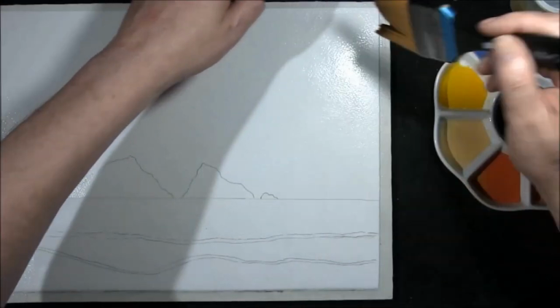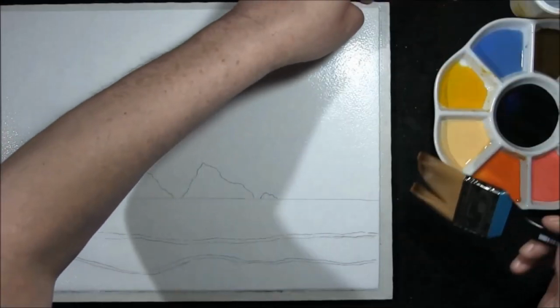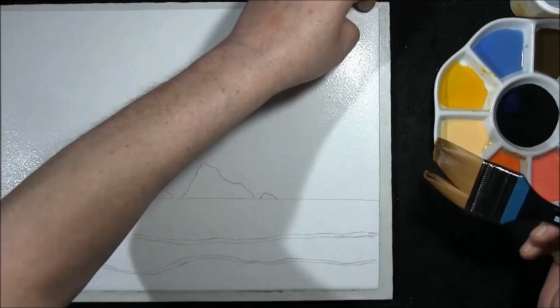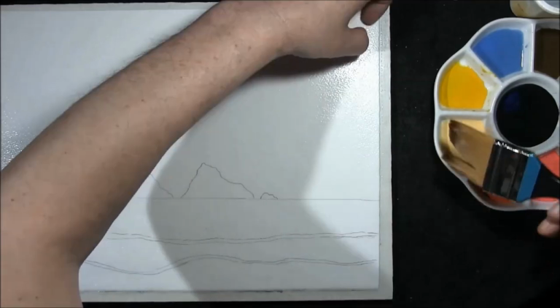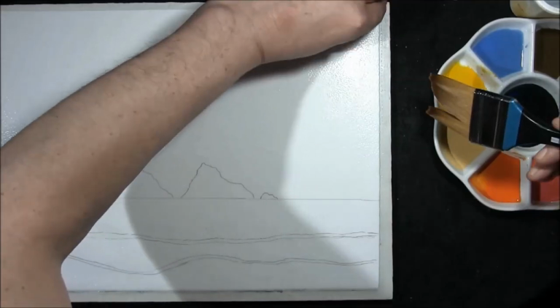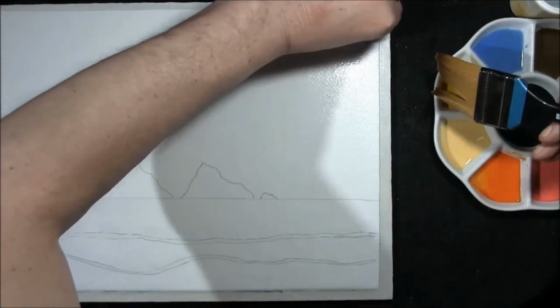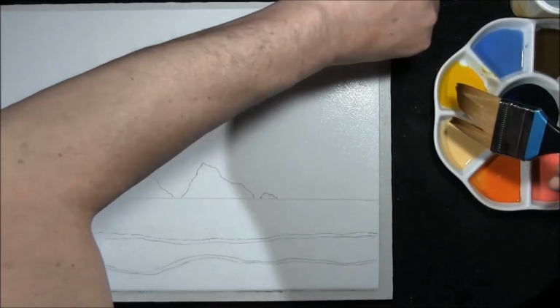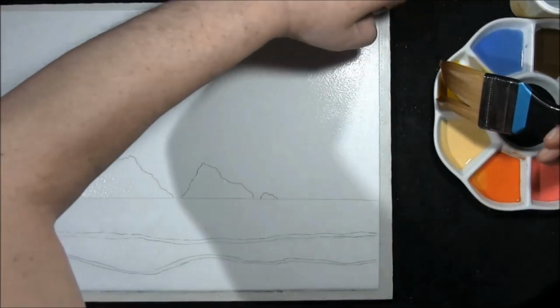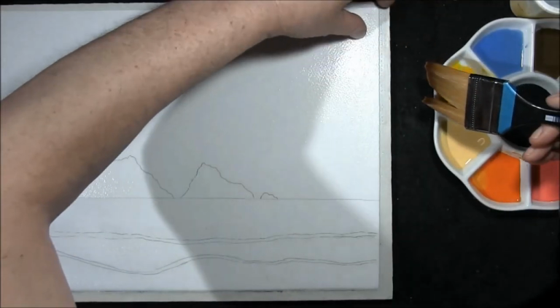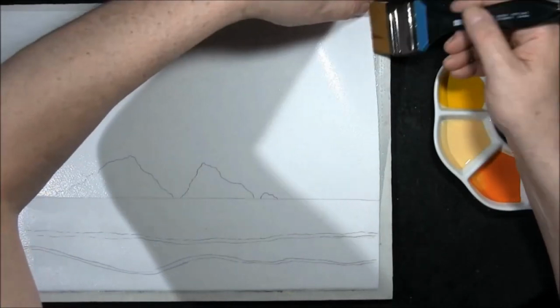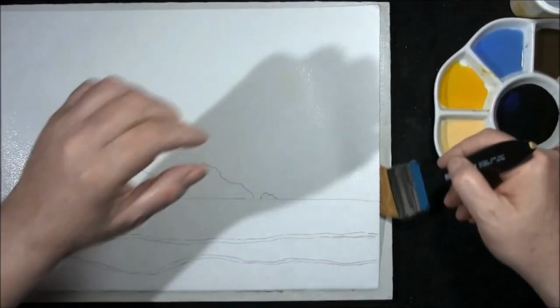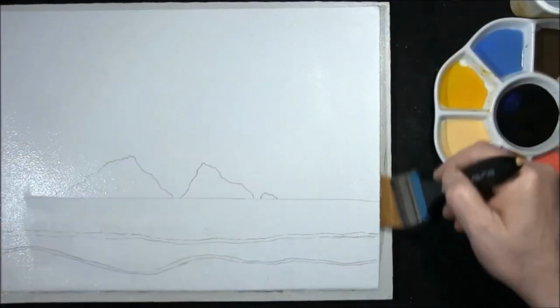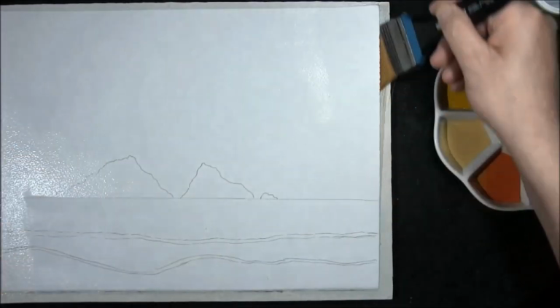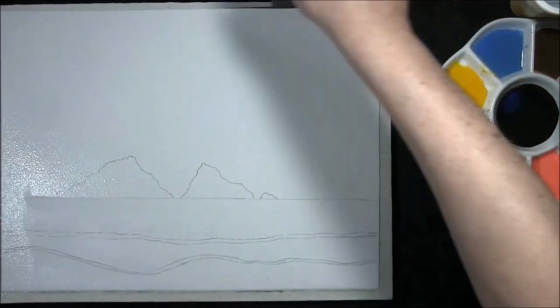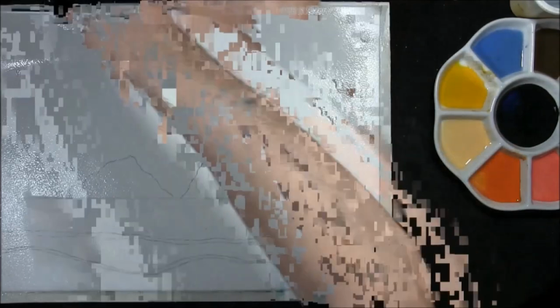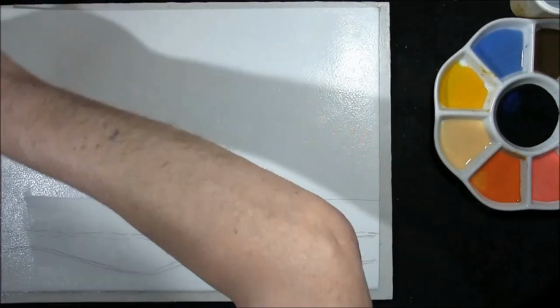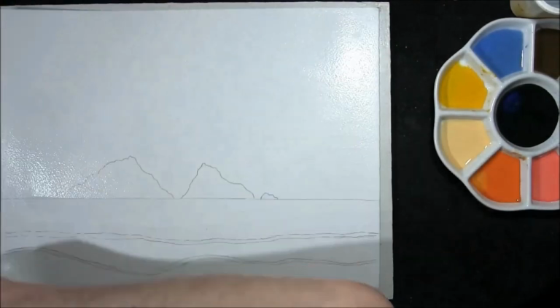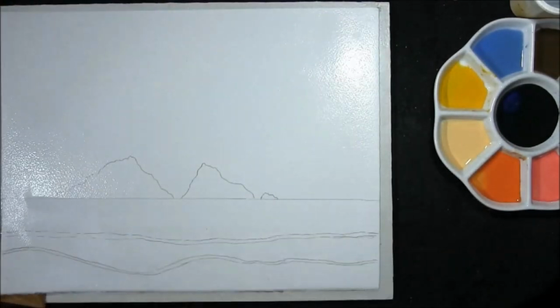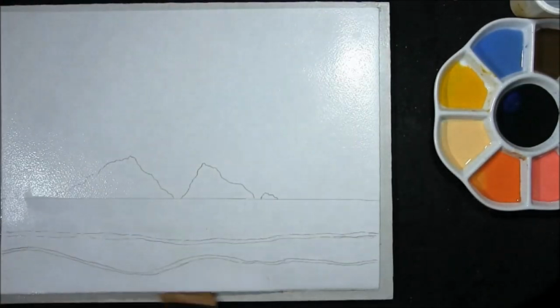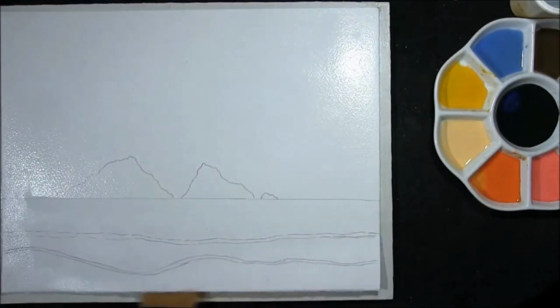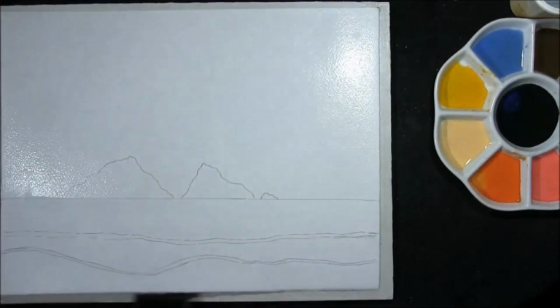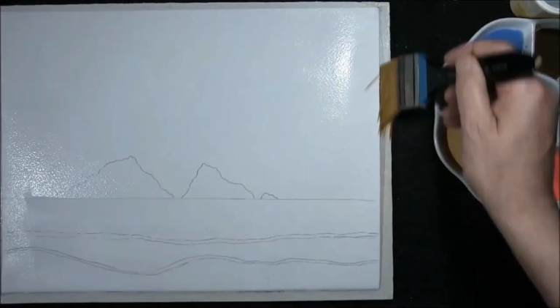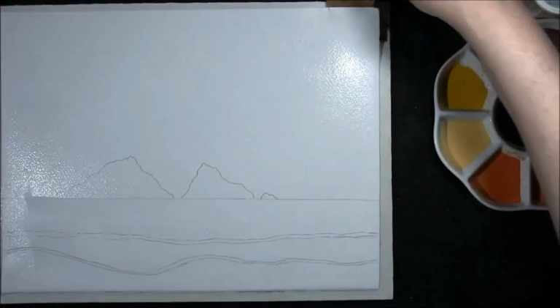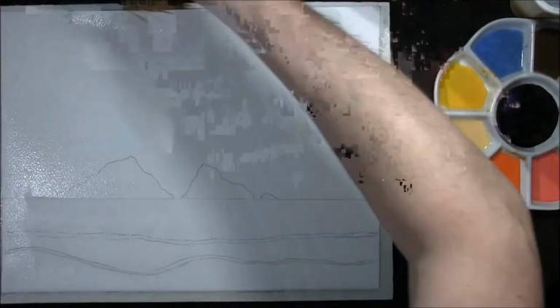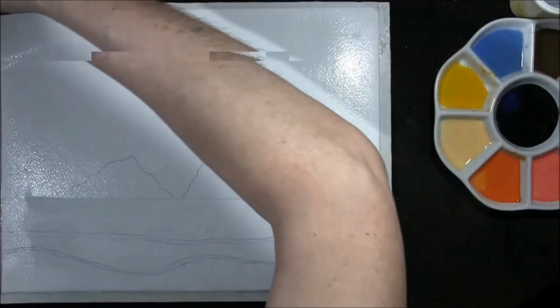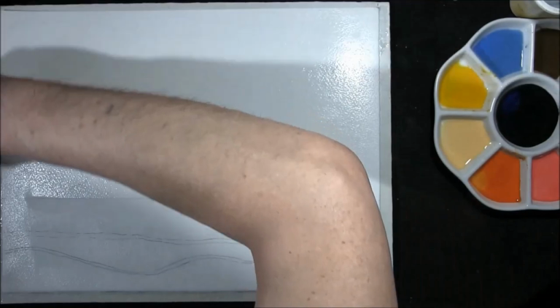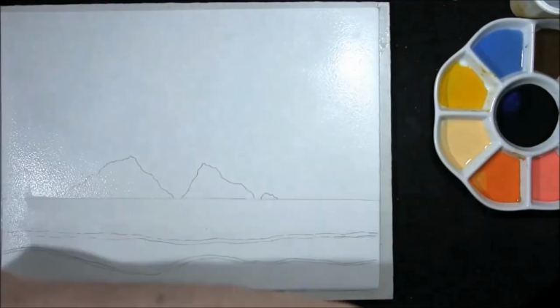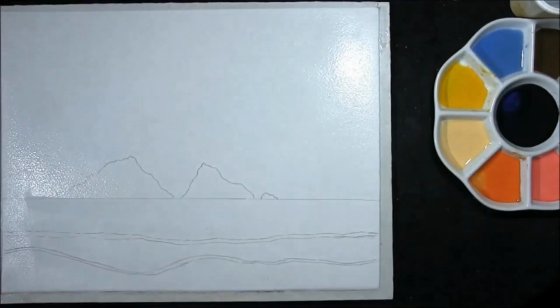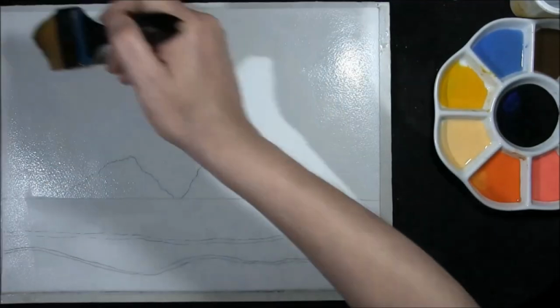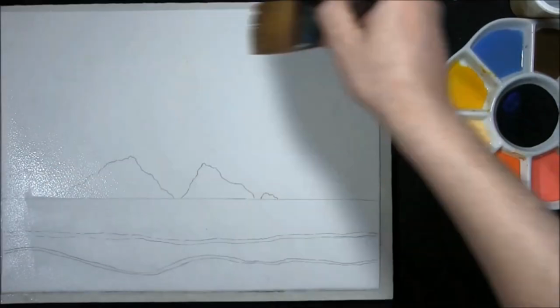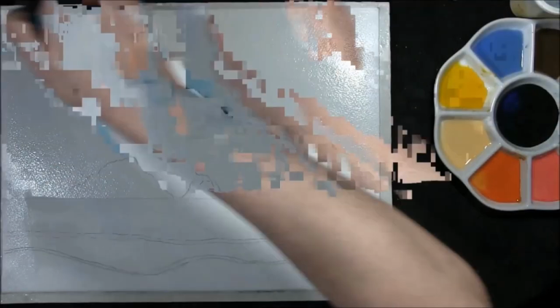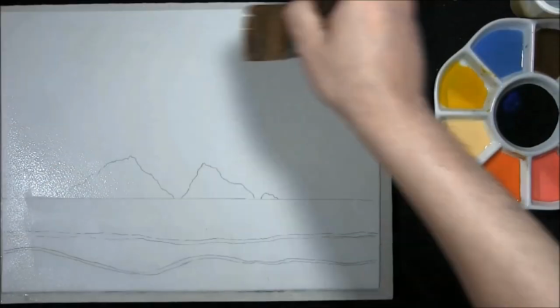This is 90 pound paper from Winsor & Newton. I'm just keeping the top half wet and mopping up any water that might be left around the edges to minimise run backs.